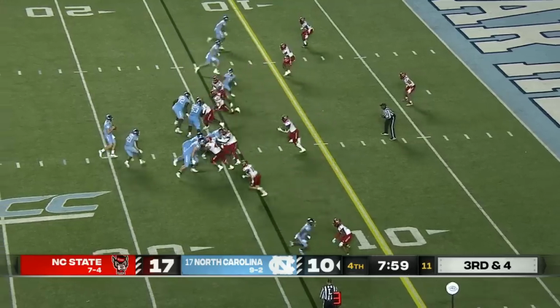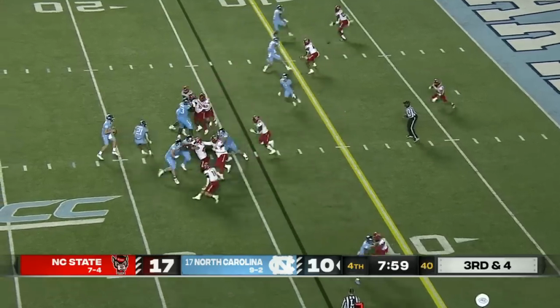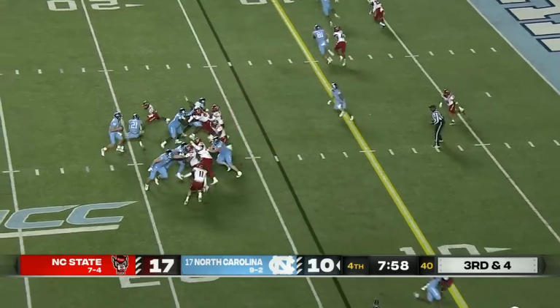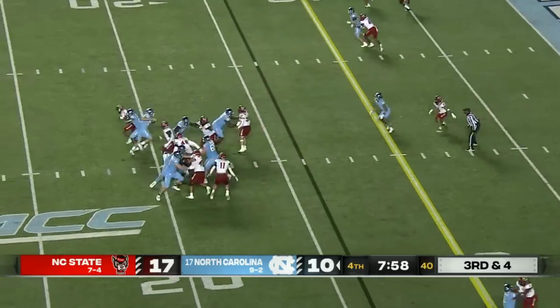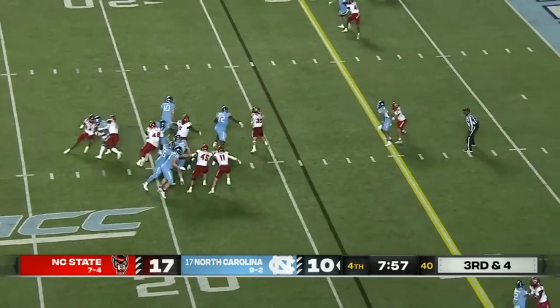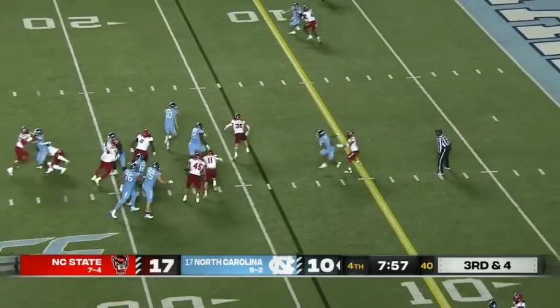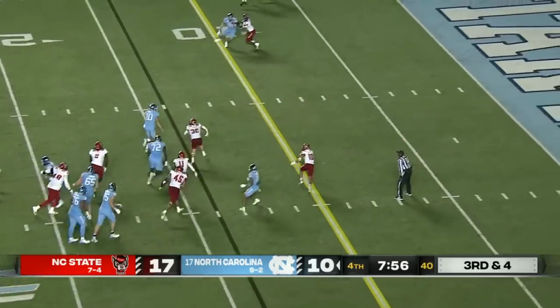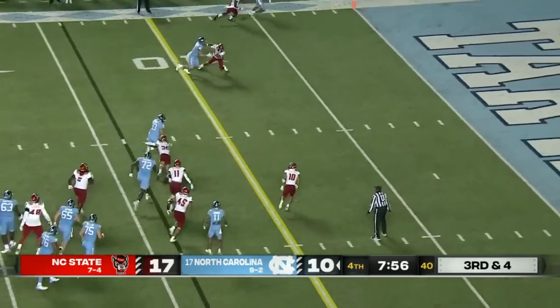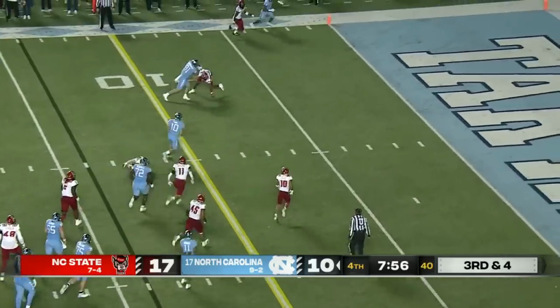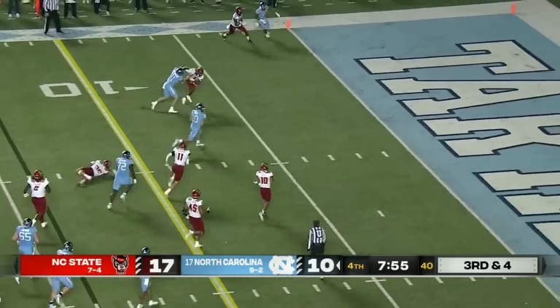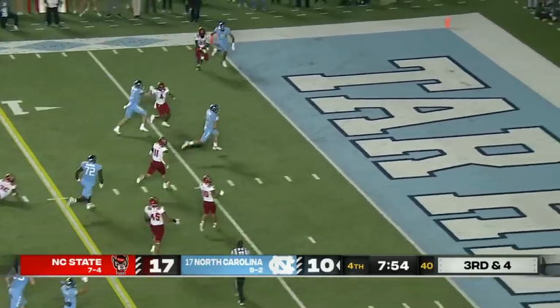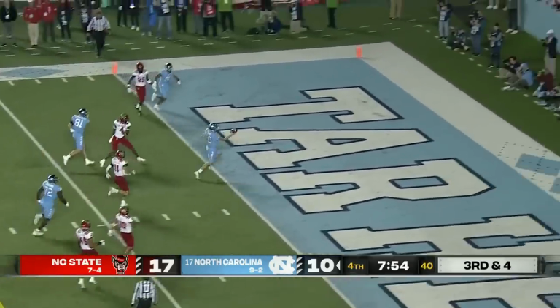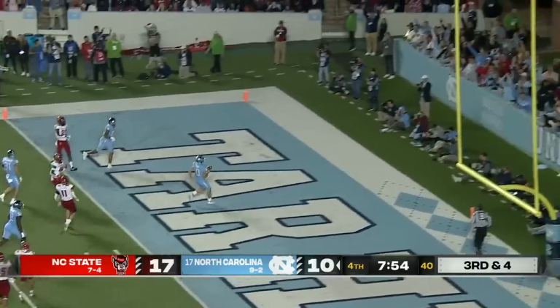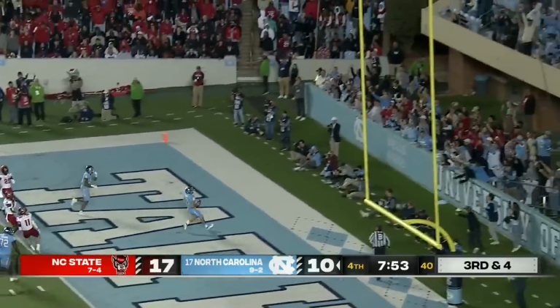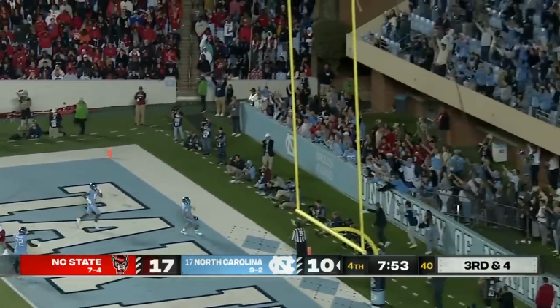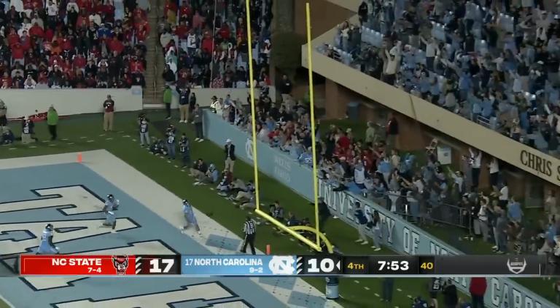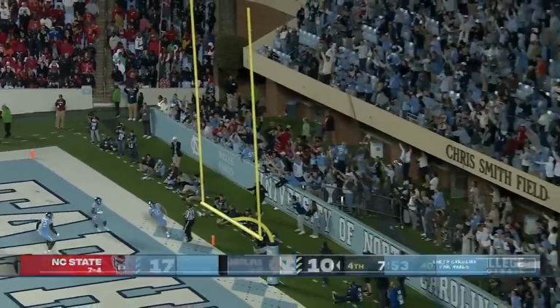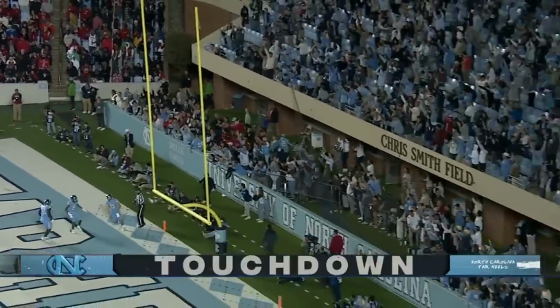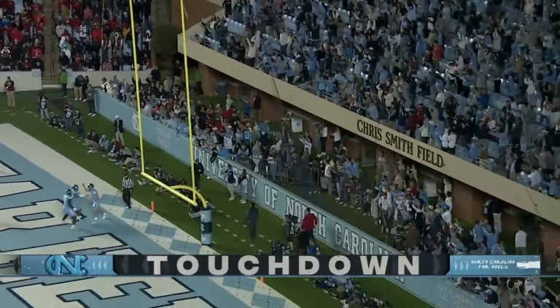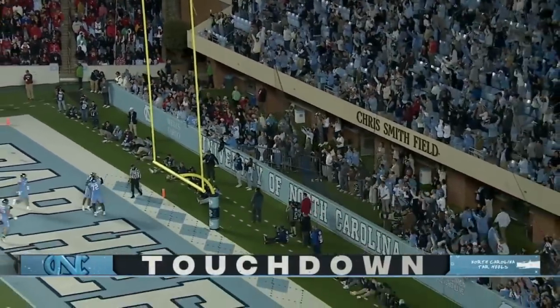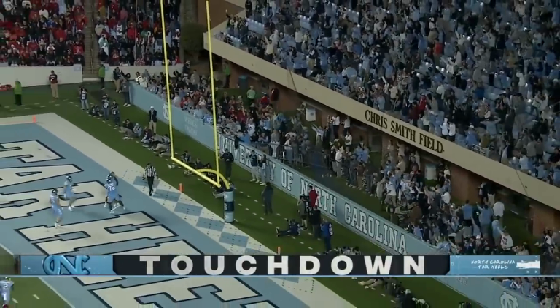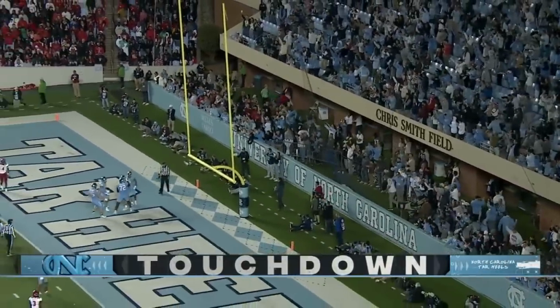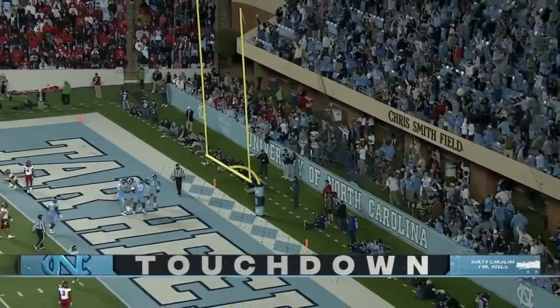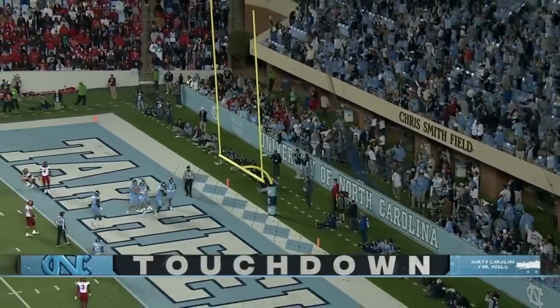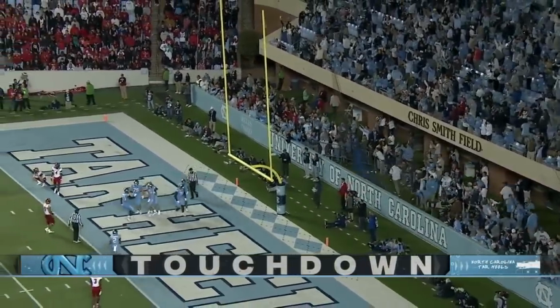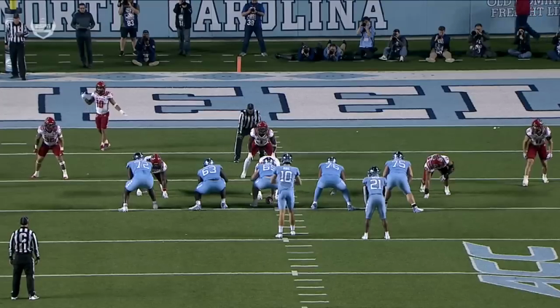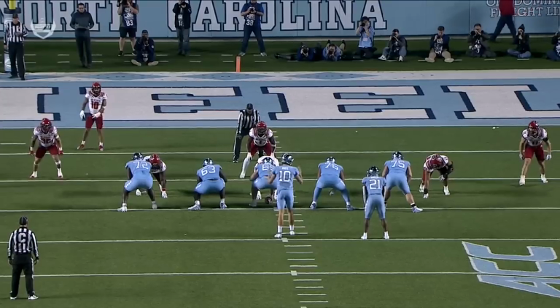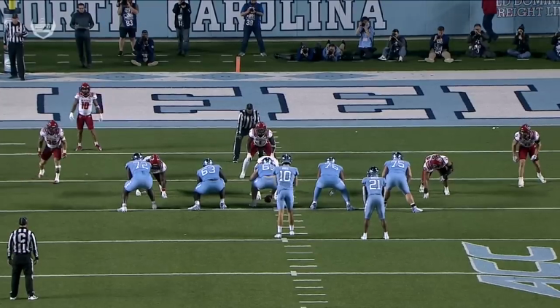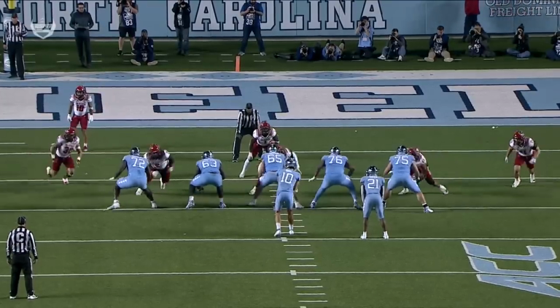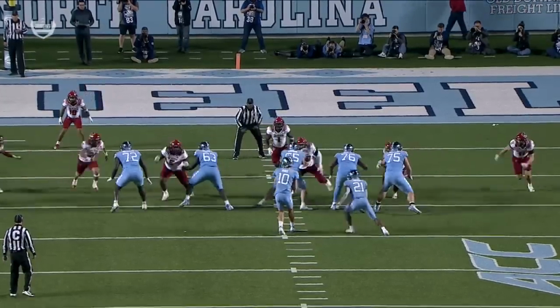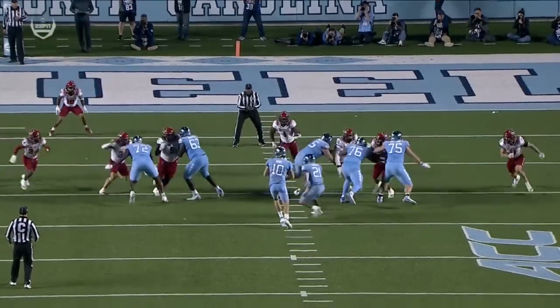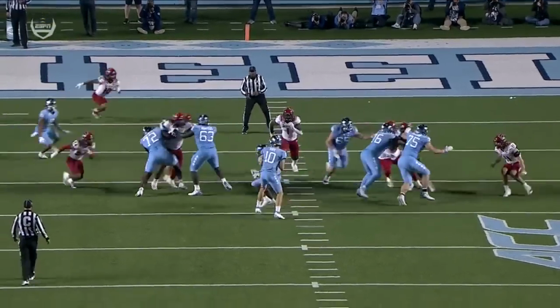NC State bringing pressure. May in trouble — steps up, takes off, inside of the 10, May in the end zone. Touchdown, North Carolina. The Tar Heels with a chance to tie the game with a point after.